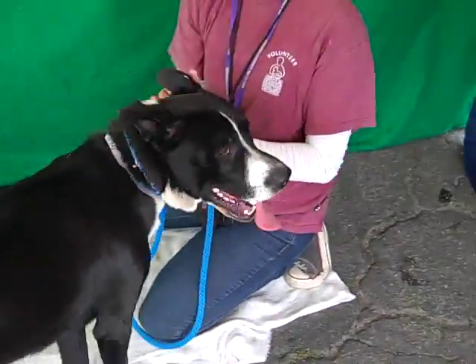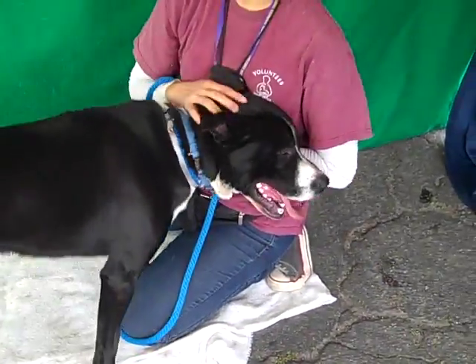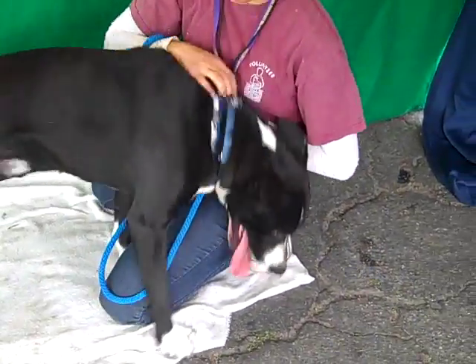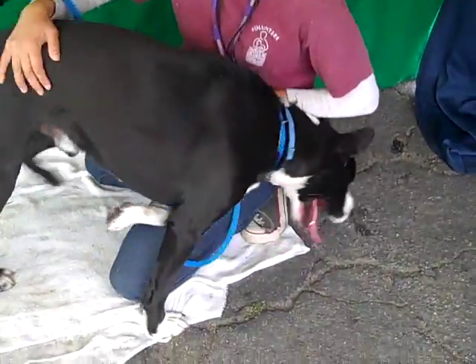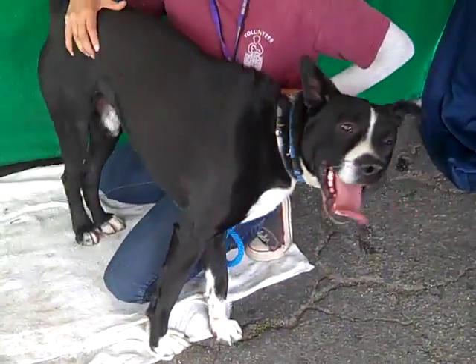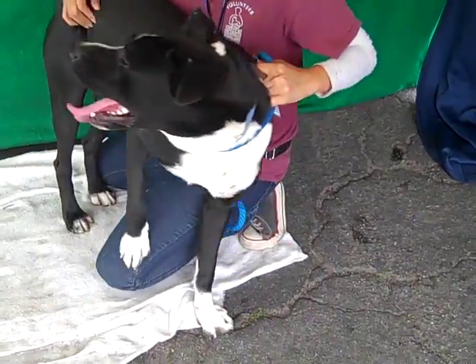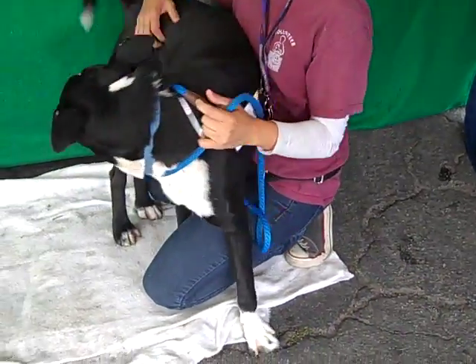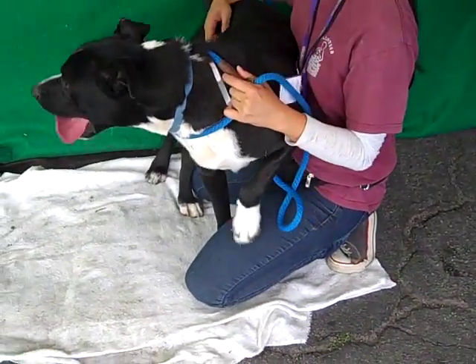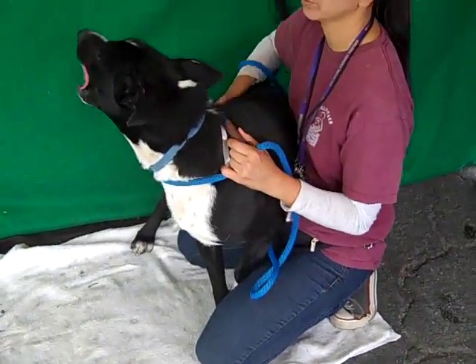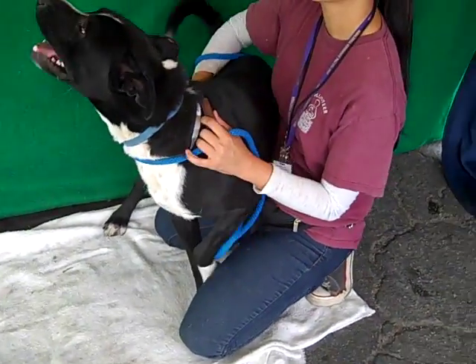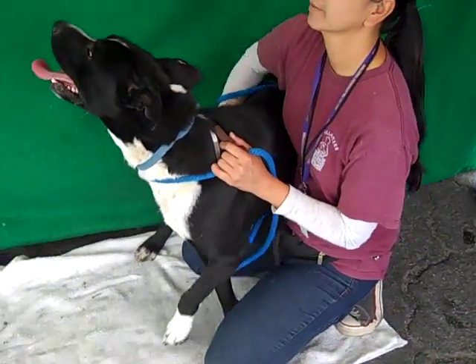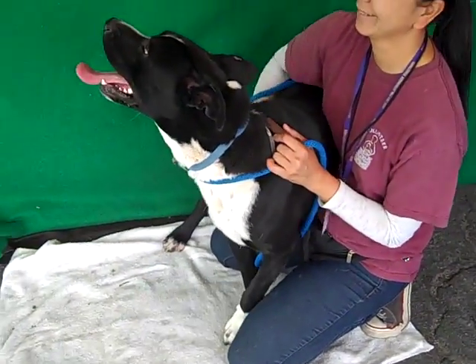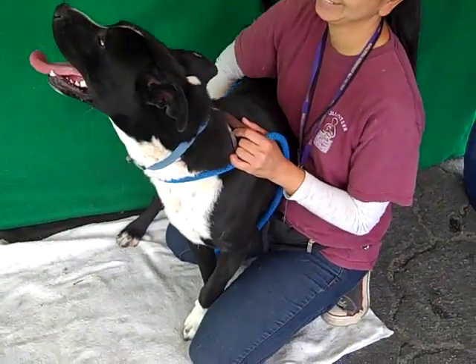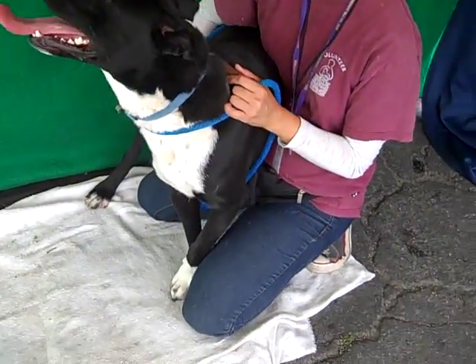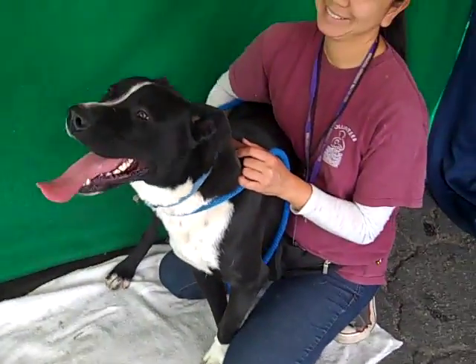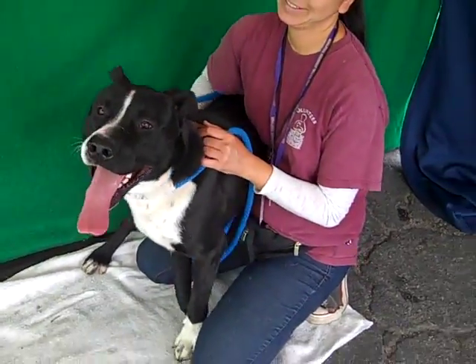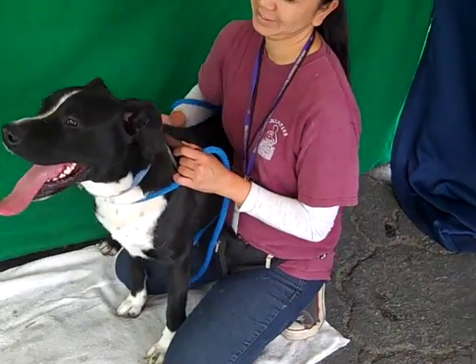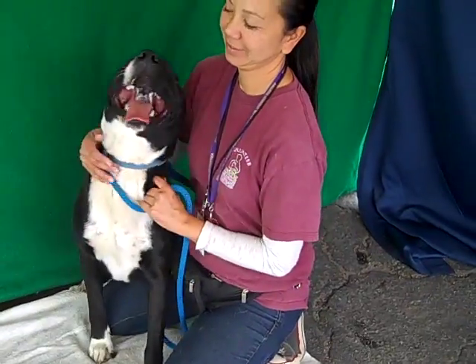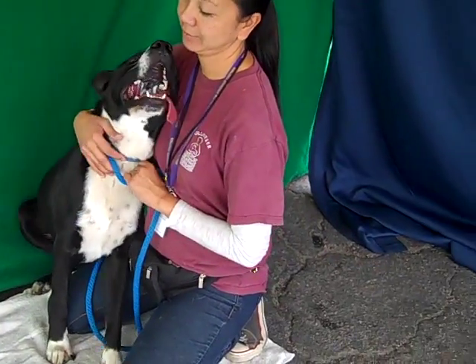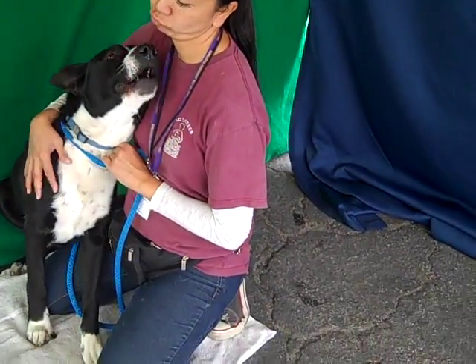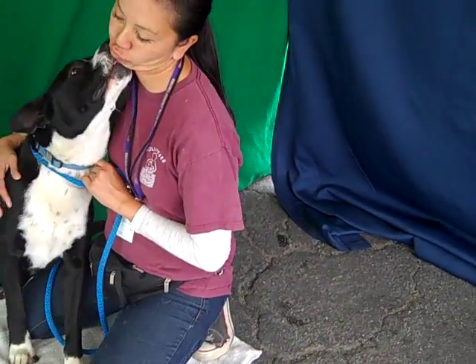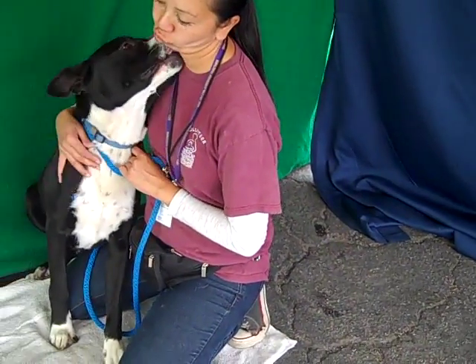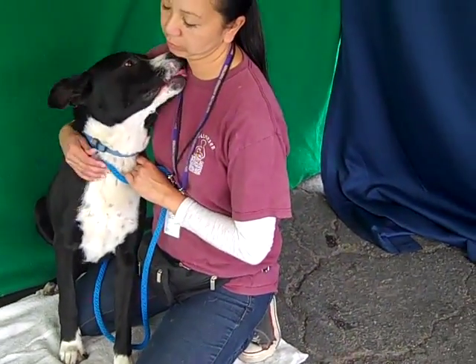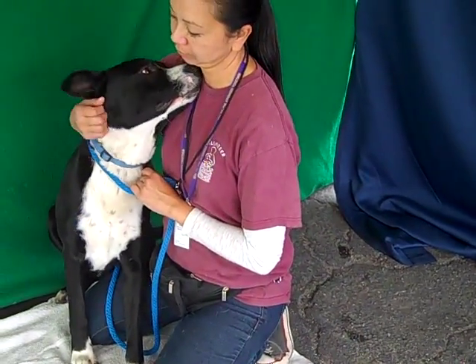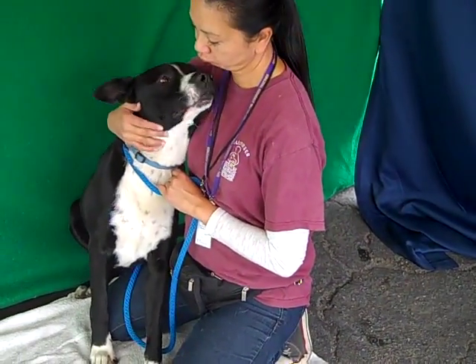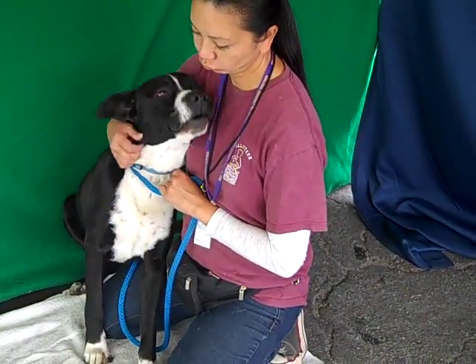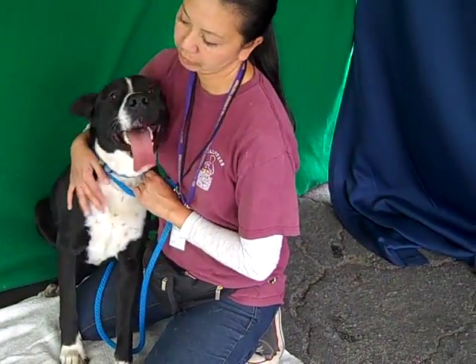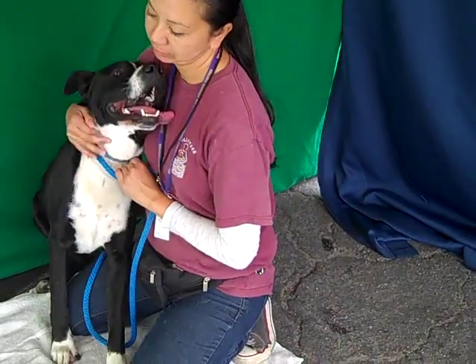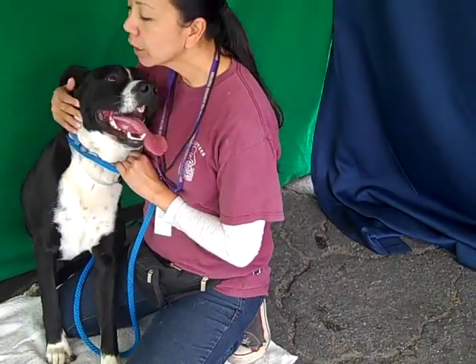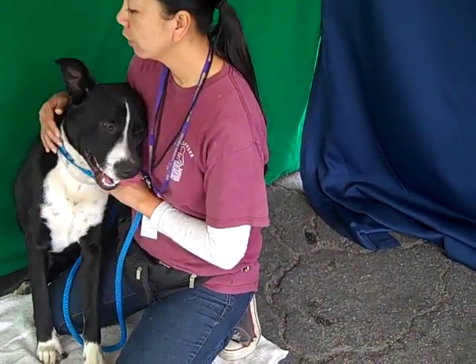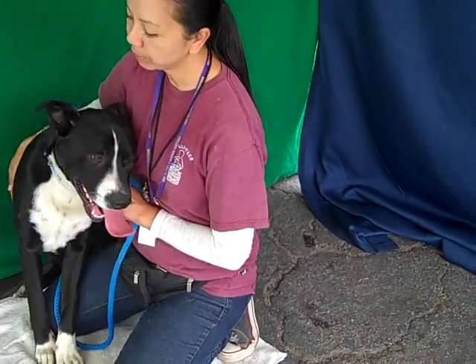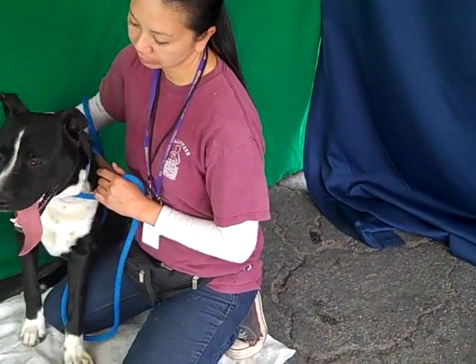He's definitely a very enthusiastic boy, but he's very friendly with people. He loves other dogs — he kisses them. He's very kissy-faced, he loves giving kisses. I don't even have to tell you; he's just showing you for me. Super friendly.